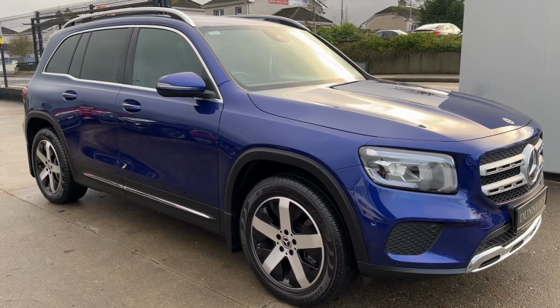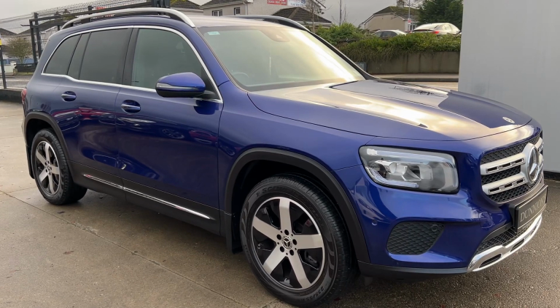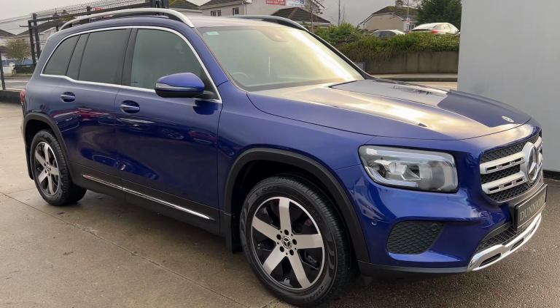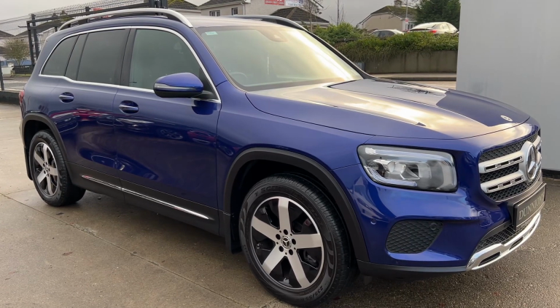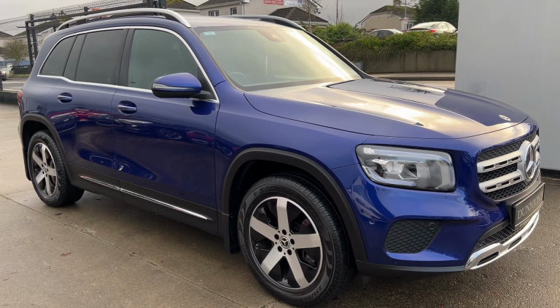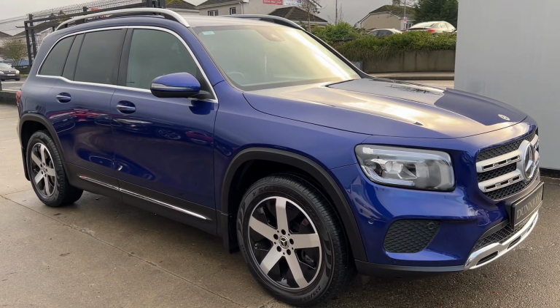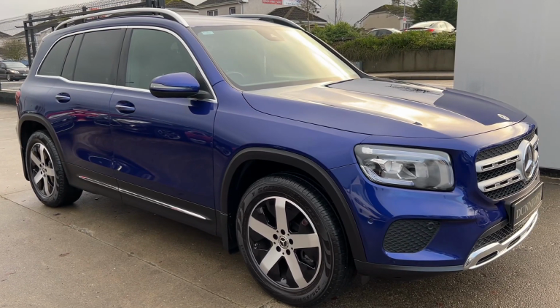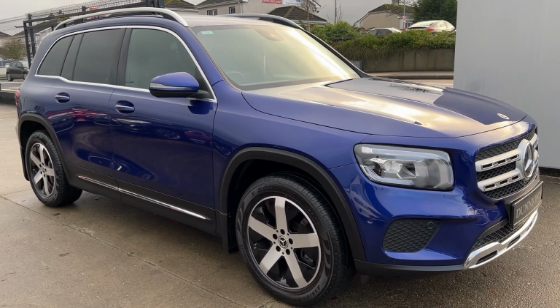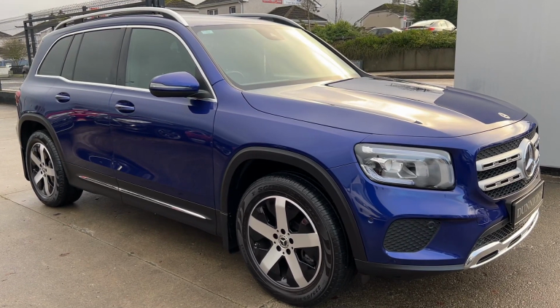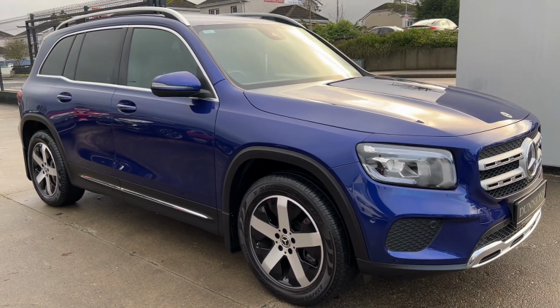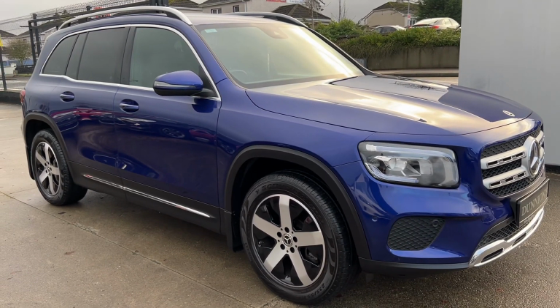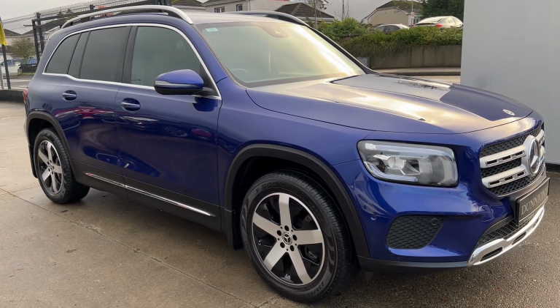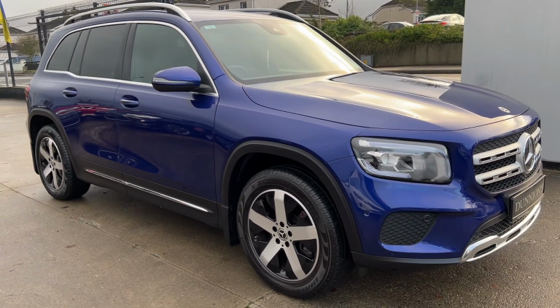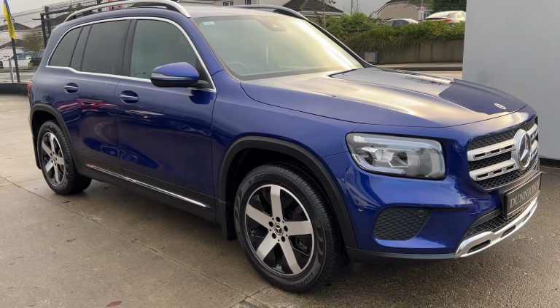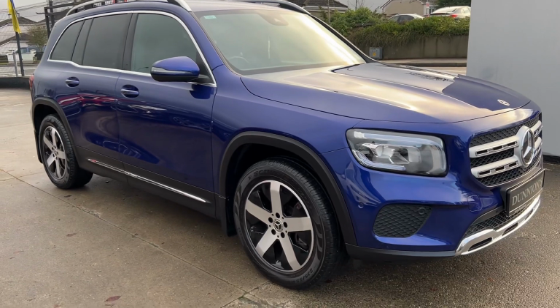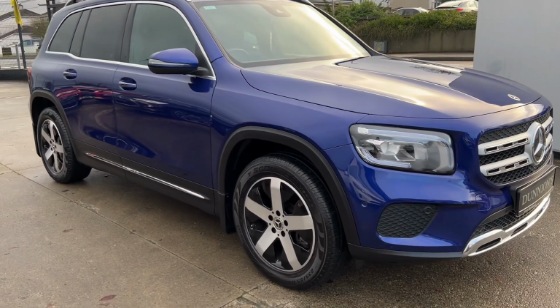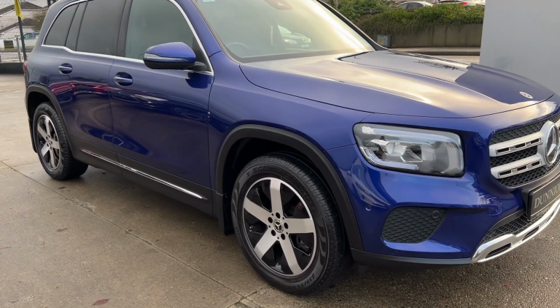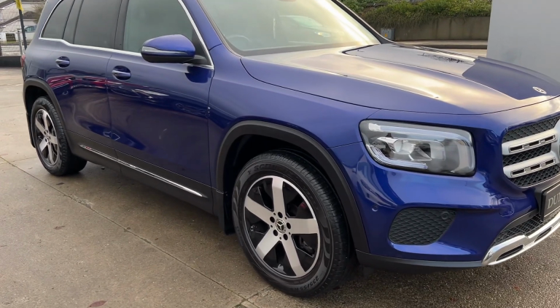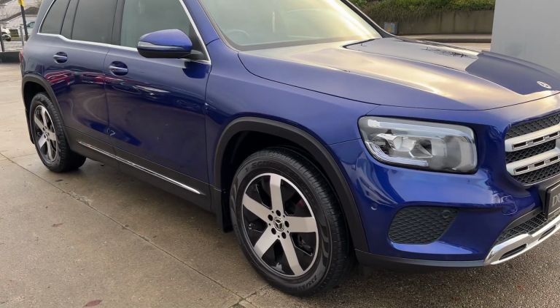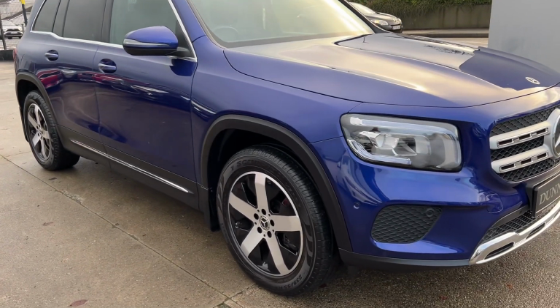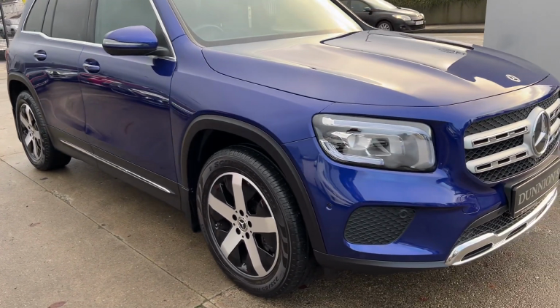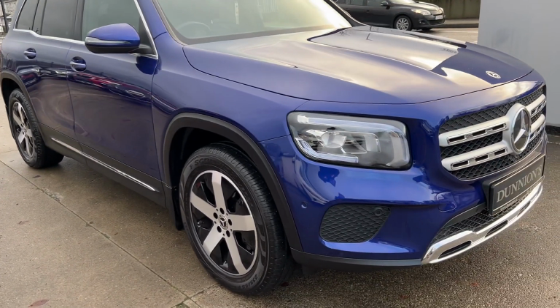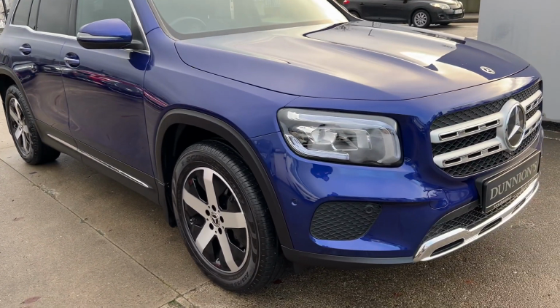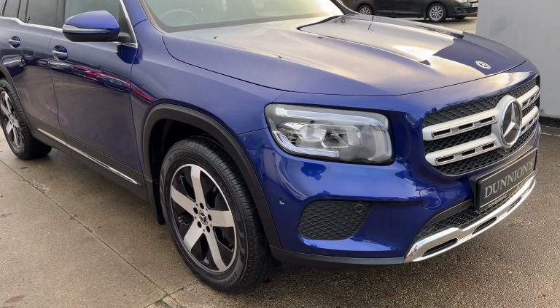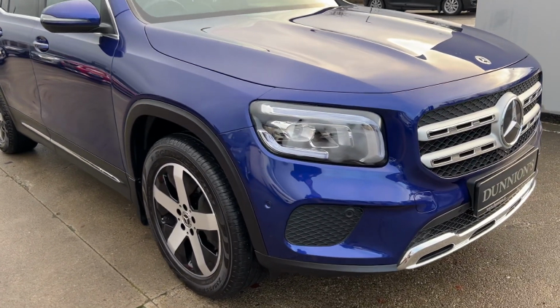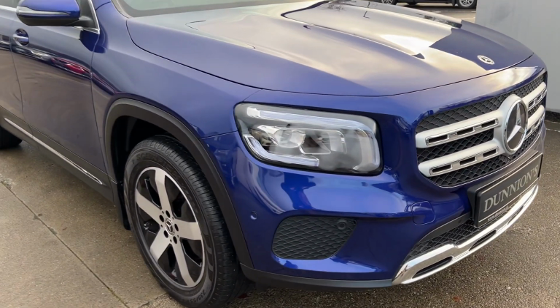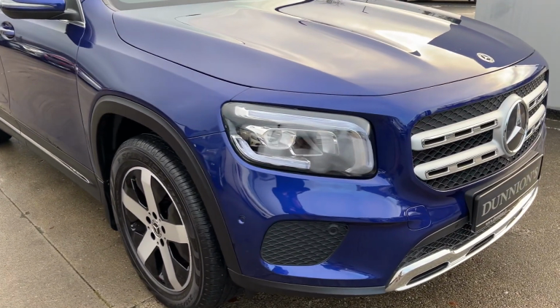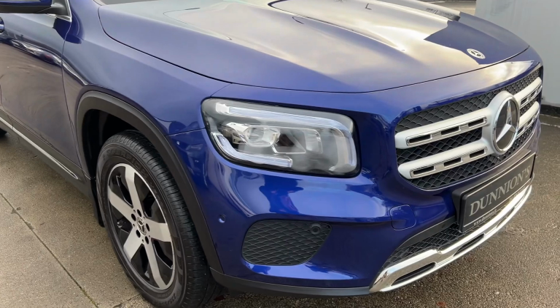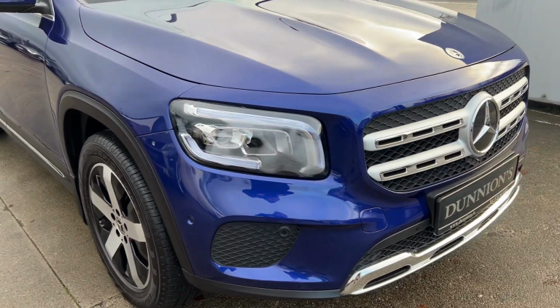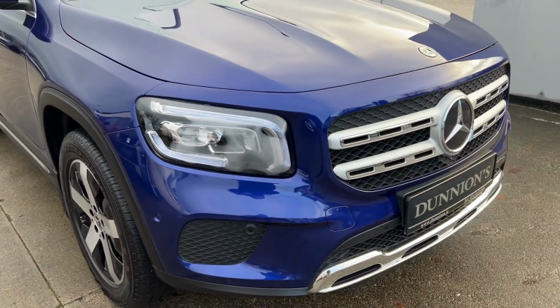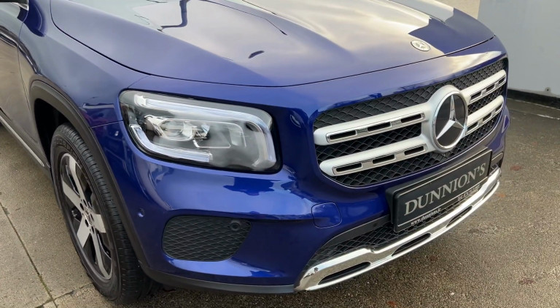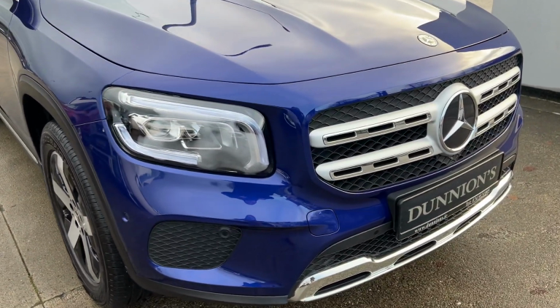Hello from Dunyans in Balla Buffet, giving you a video presentation of the 2021 221 Dublin Rage Mercedes GLB Progressive model.